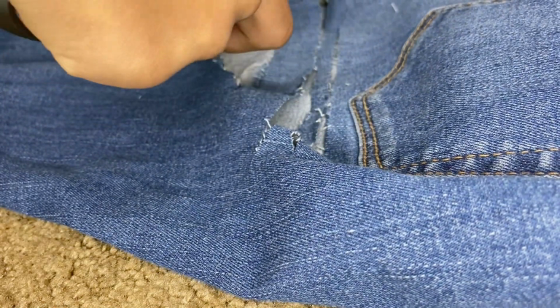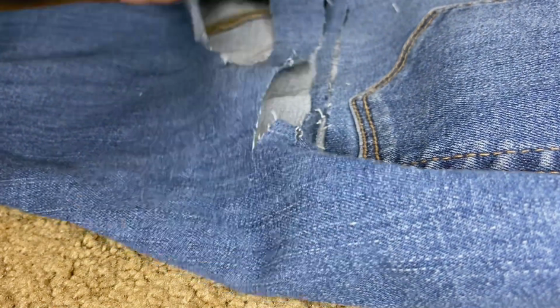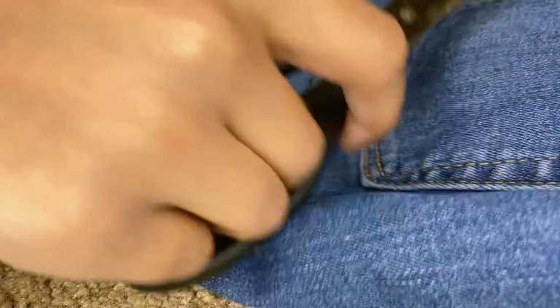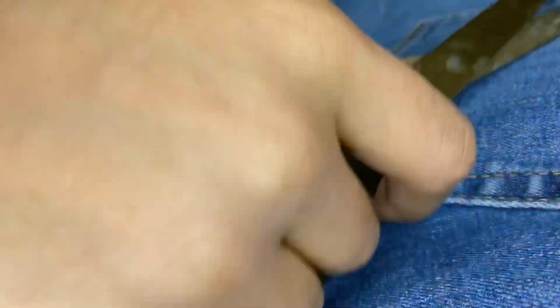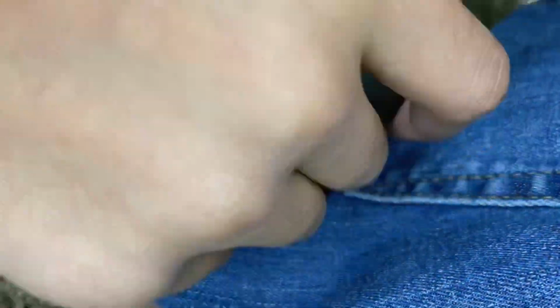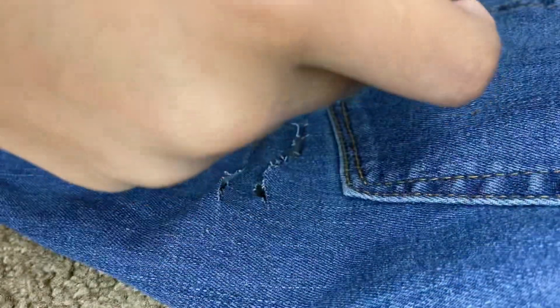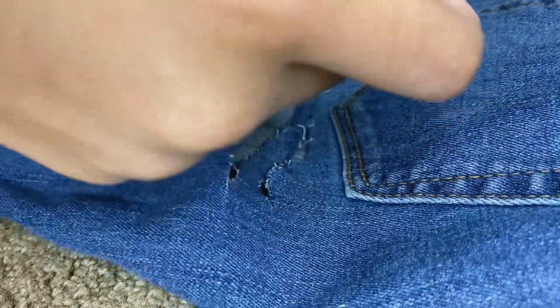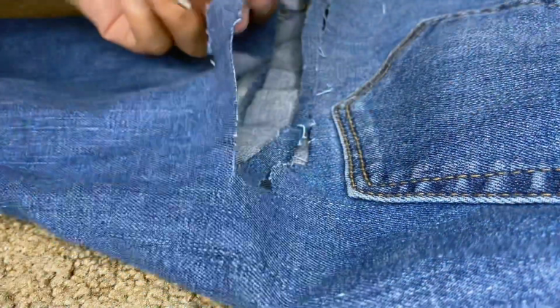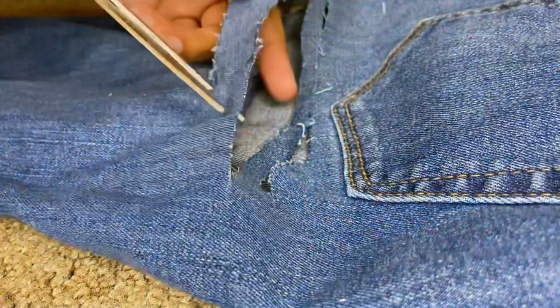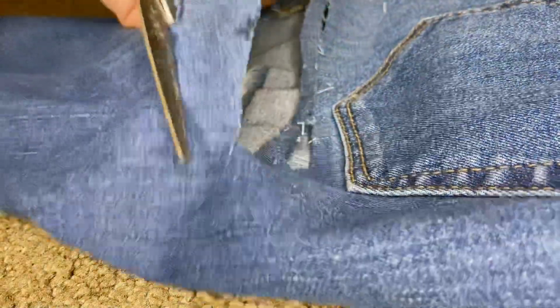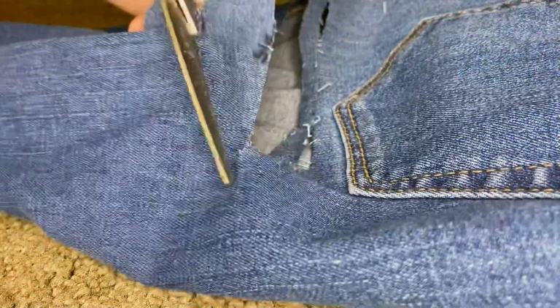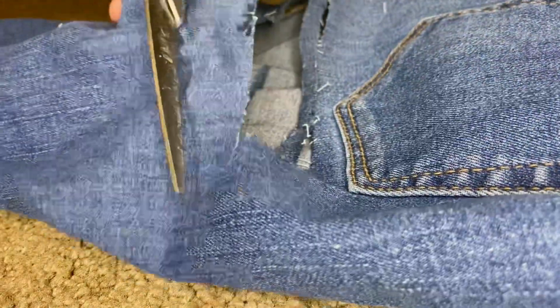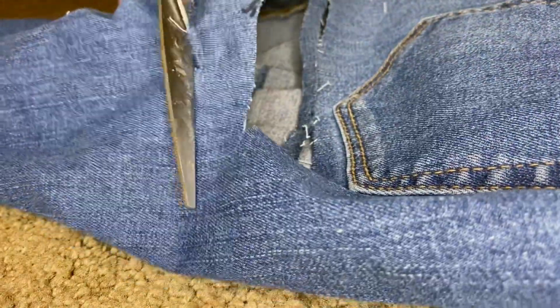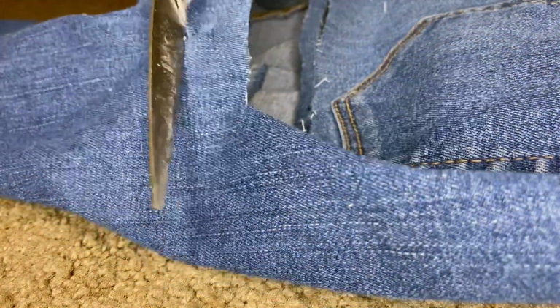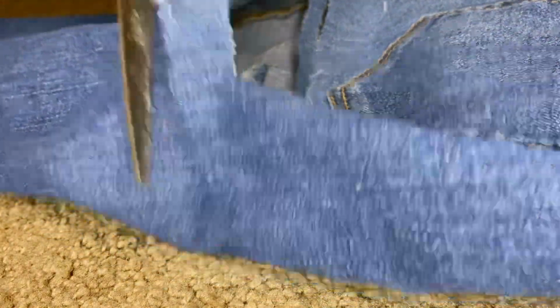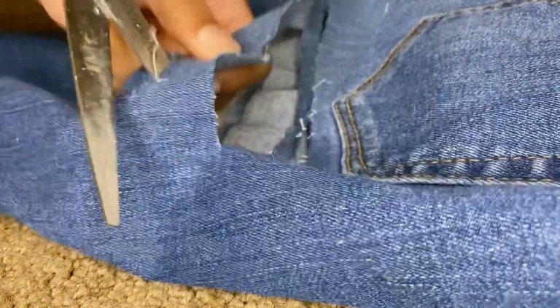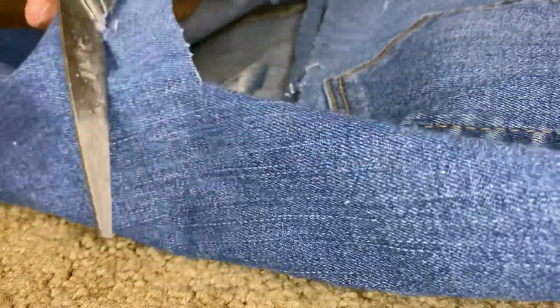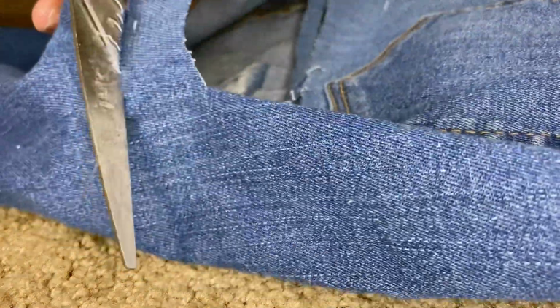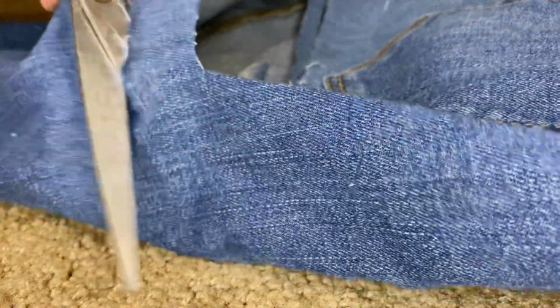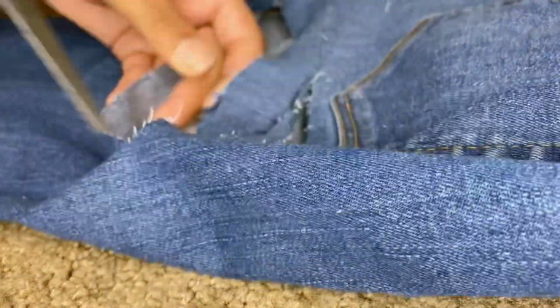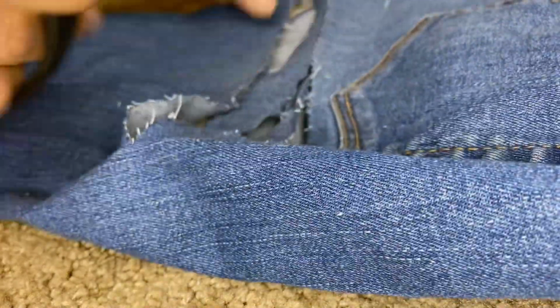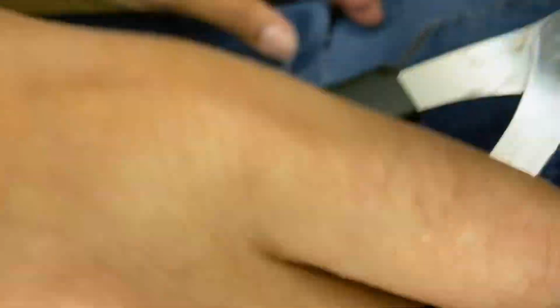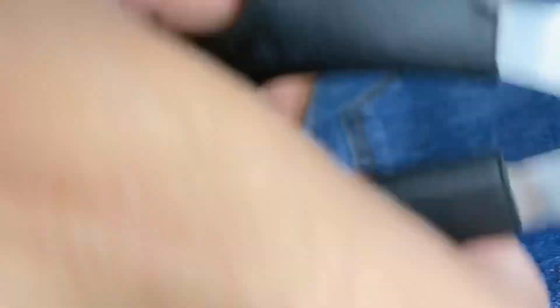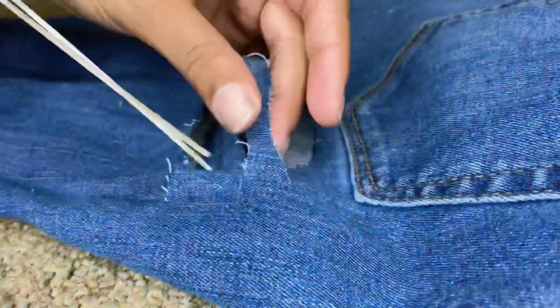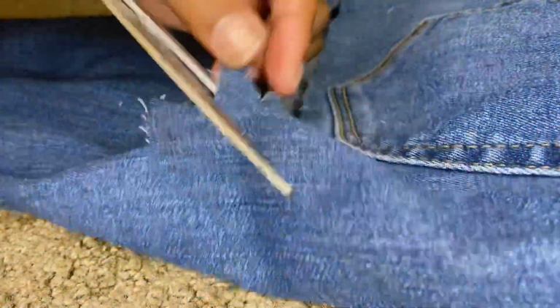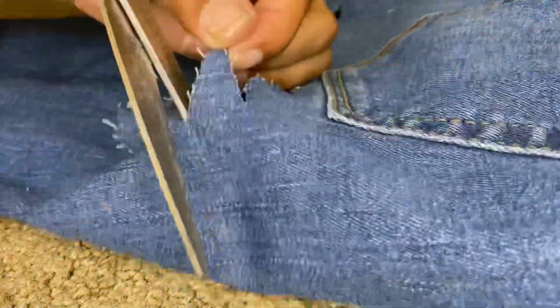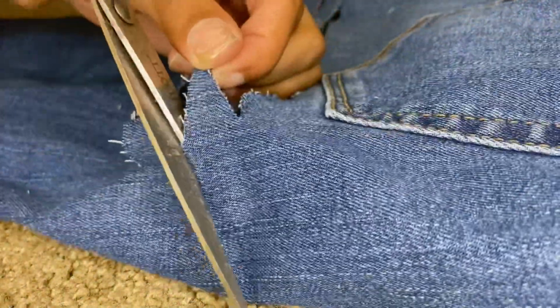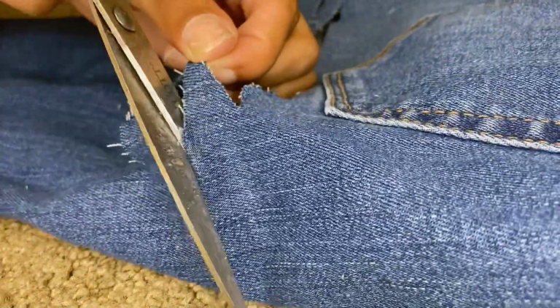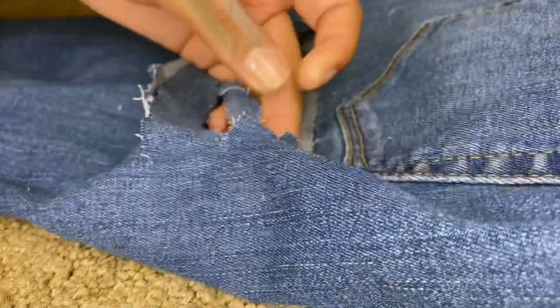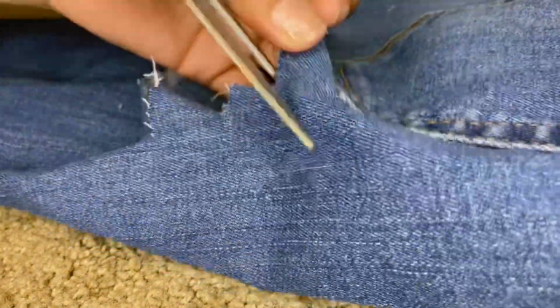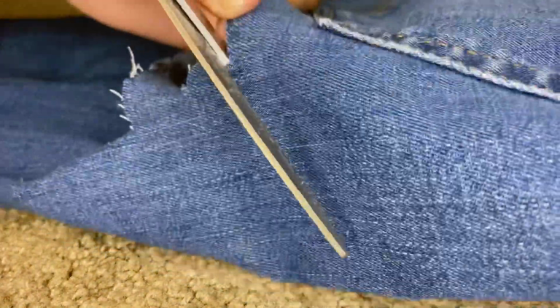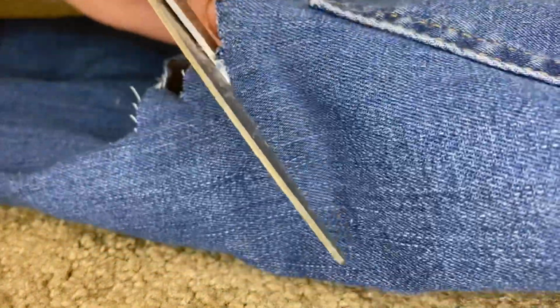It's weird because this pair is actually naturally distressed, so you'd kind of think that it would distress more easily, but it's fine — everything's fine.